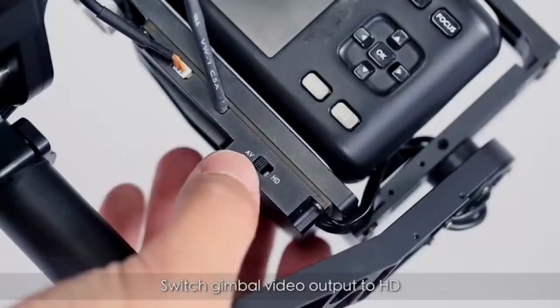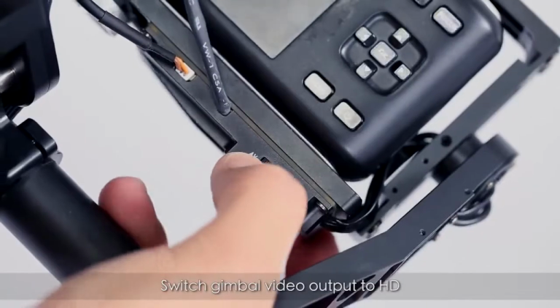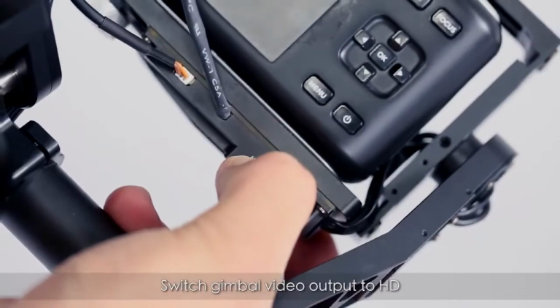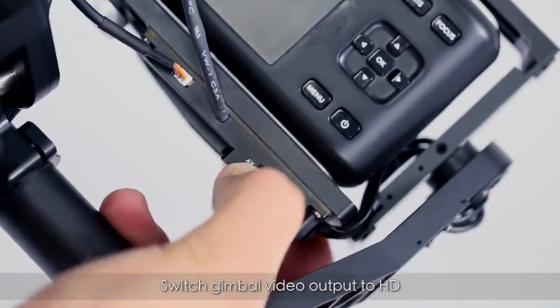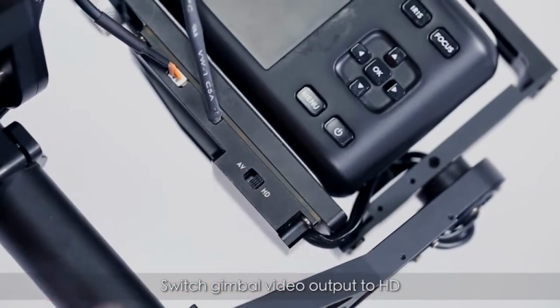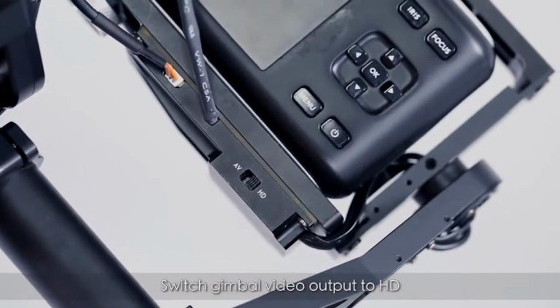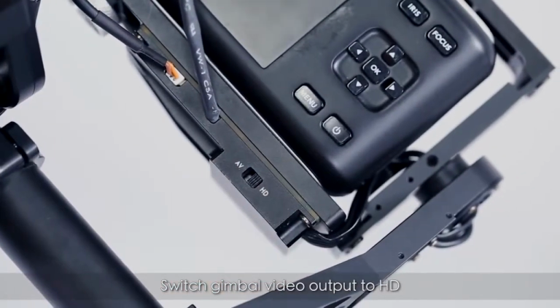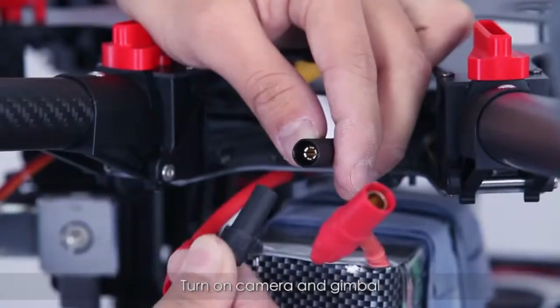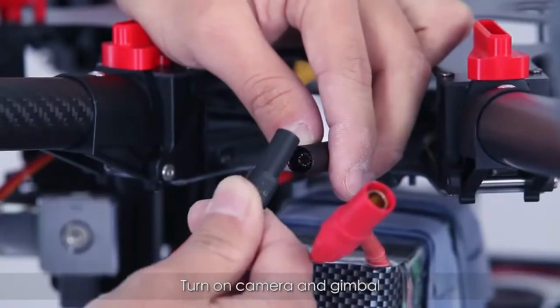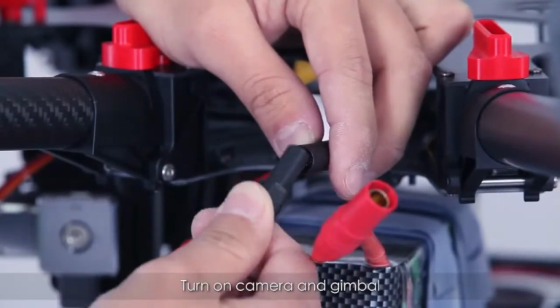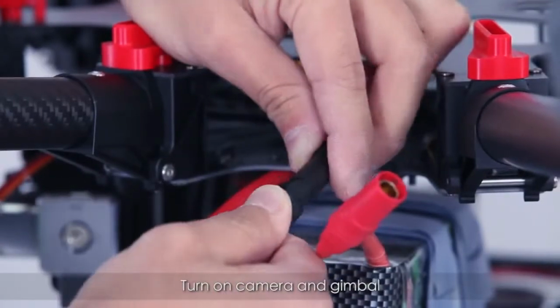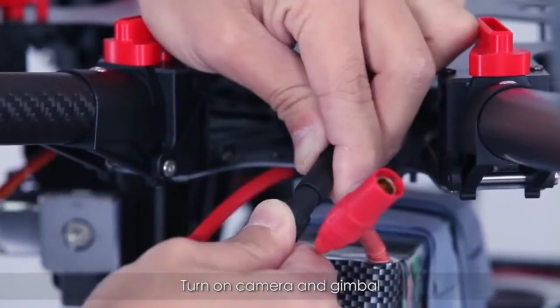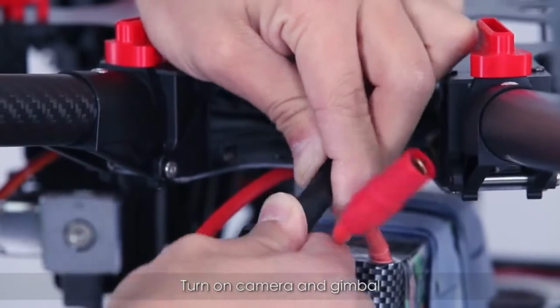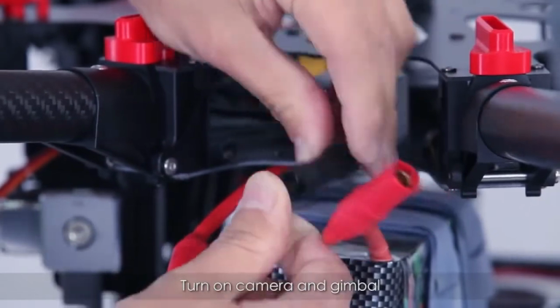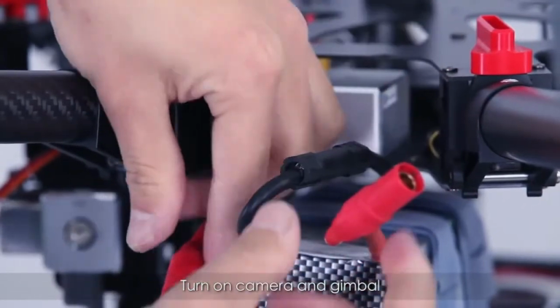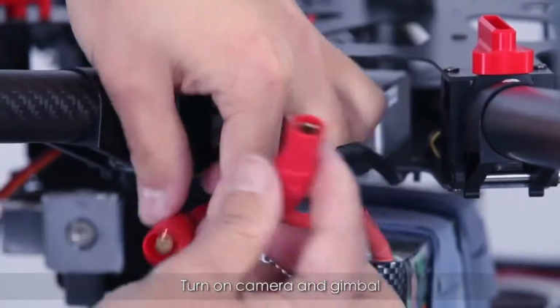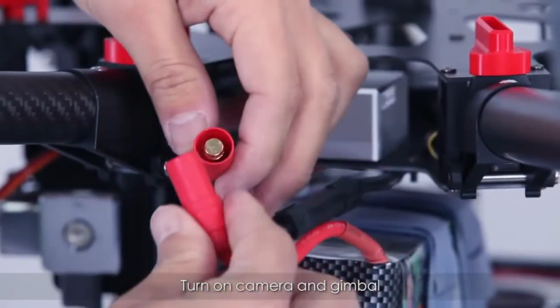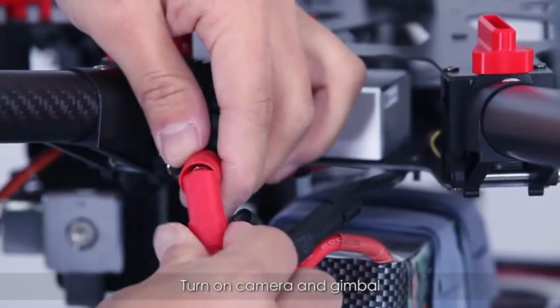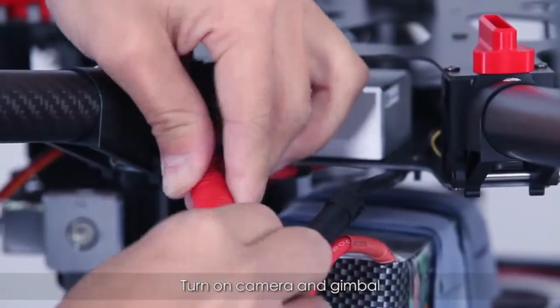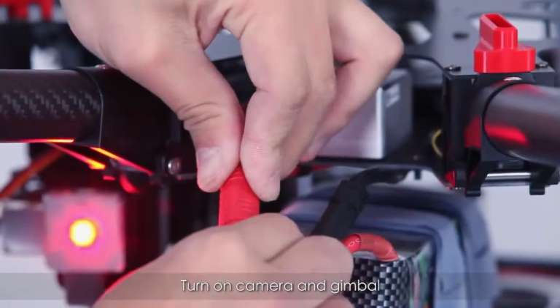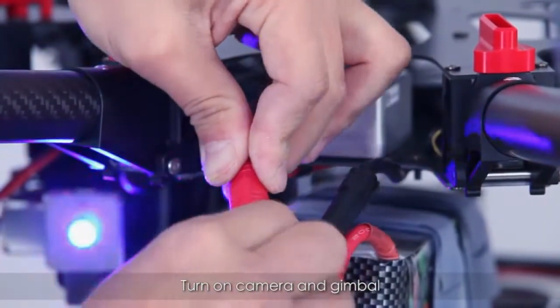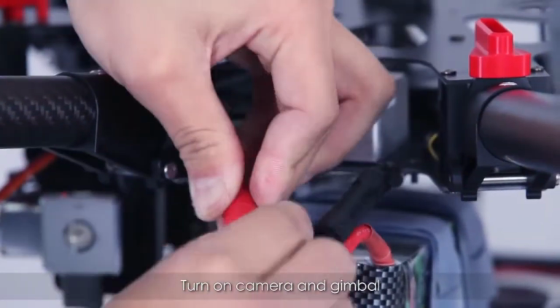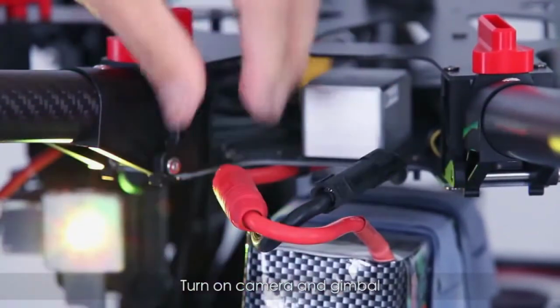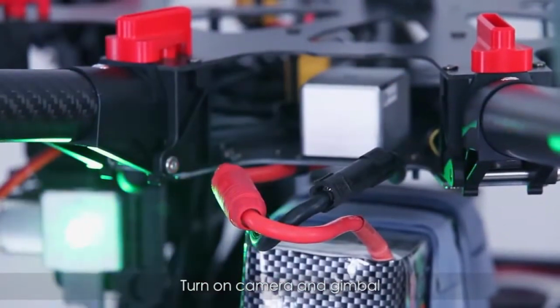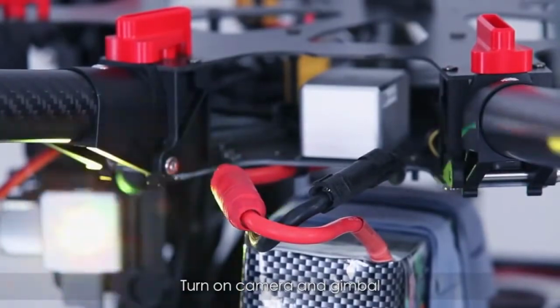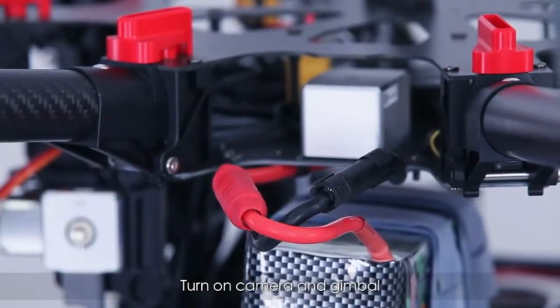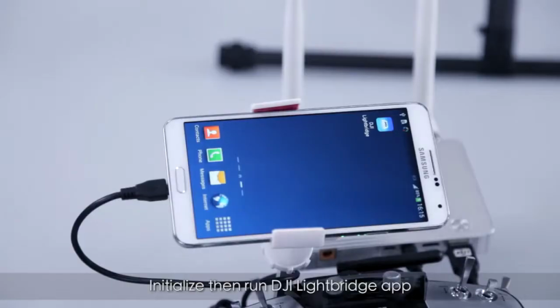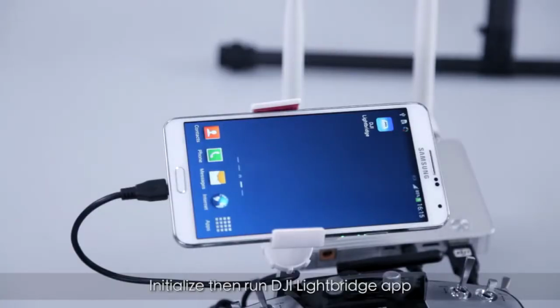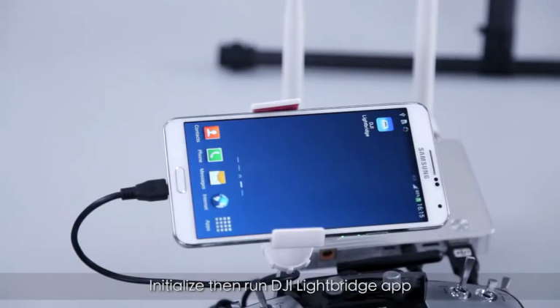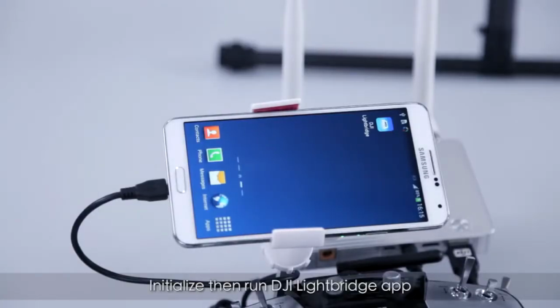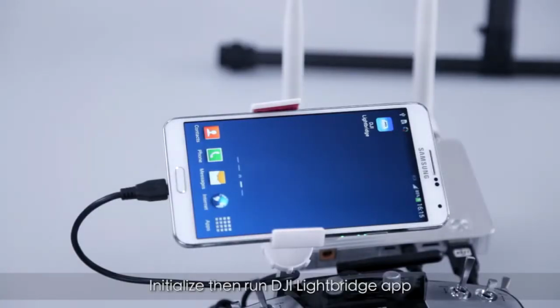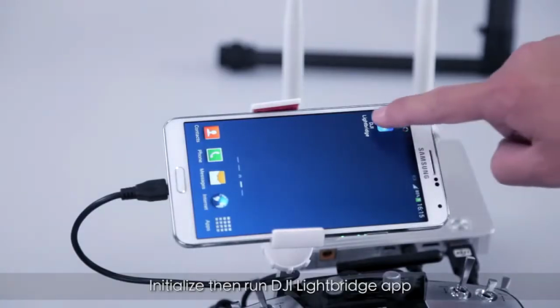Switch the gimbal video output to HD. Turn on the camera and gimbal. Initialize, then run the DJI Lightbridge app.